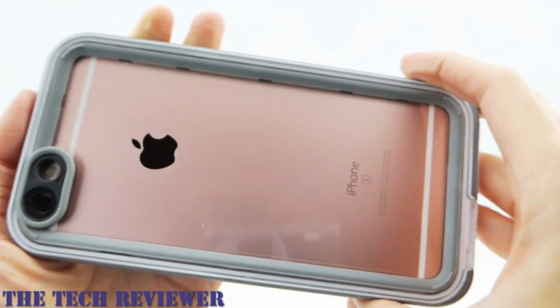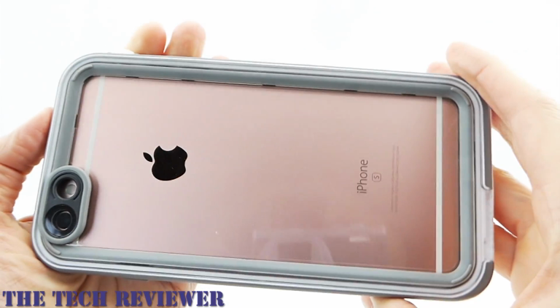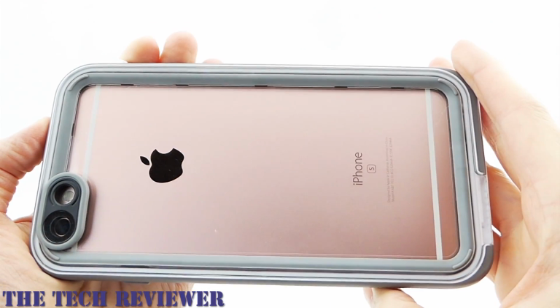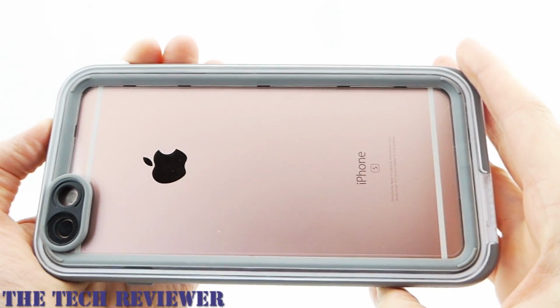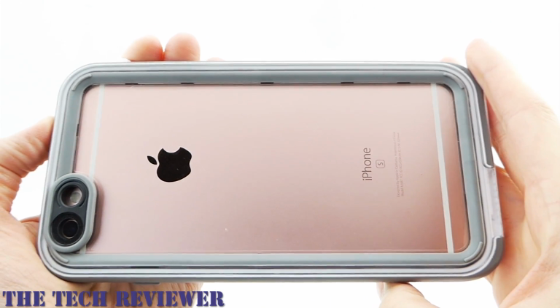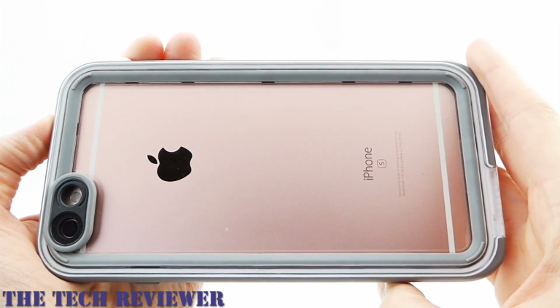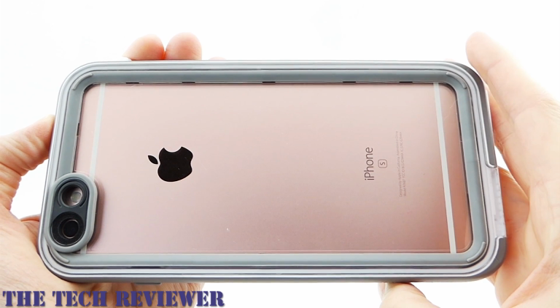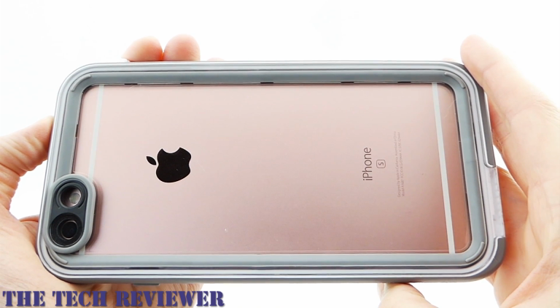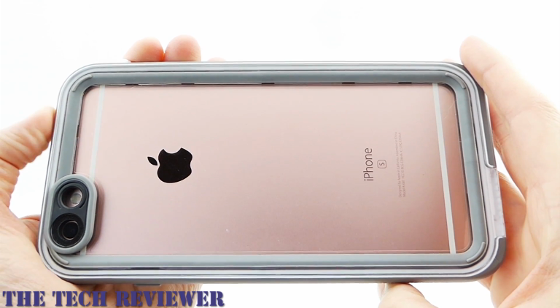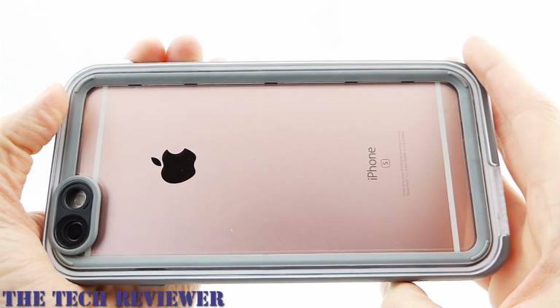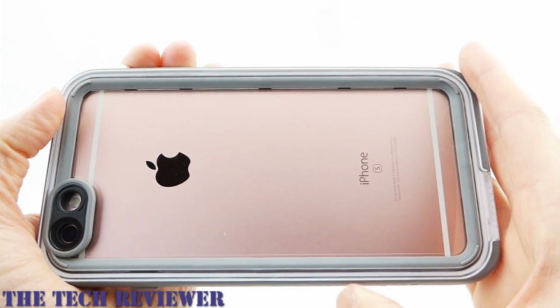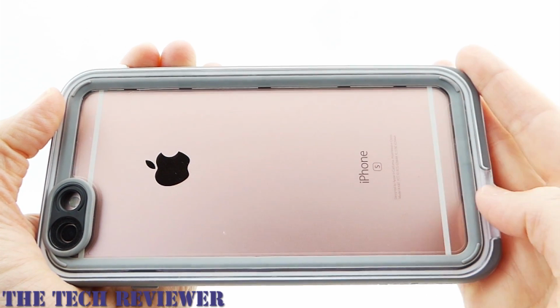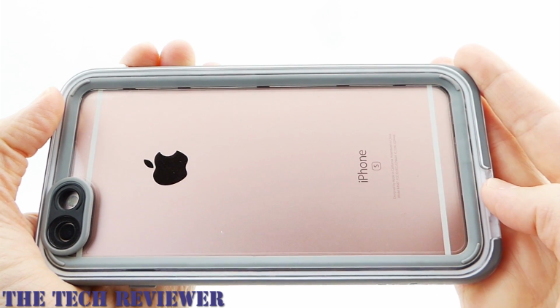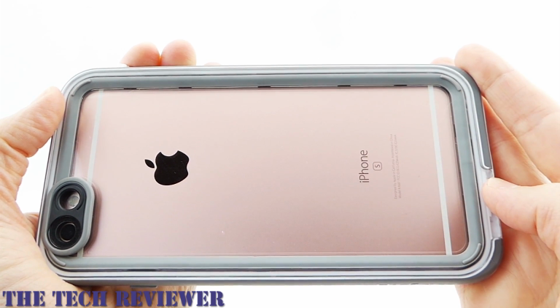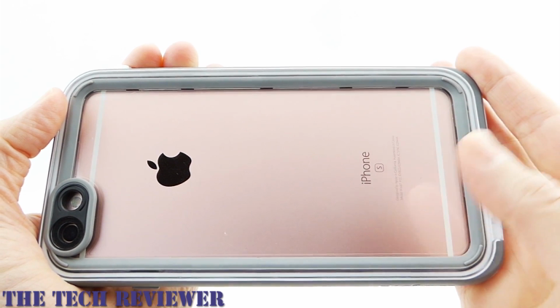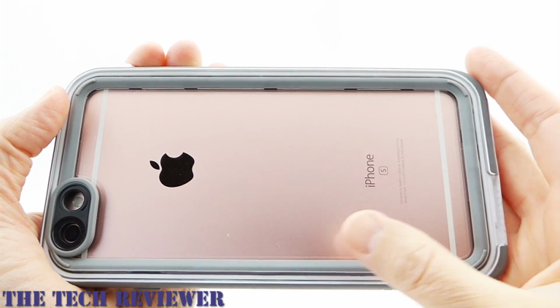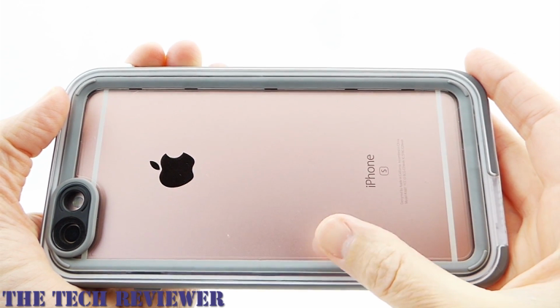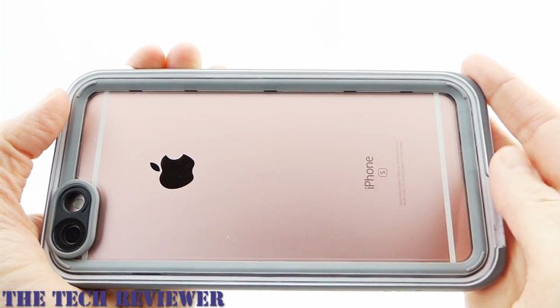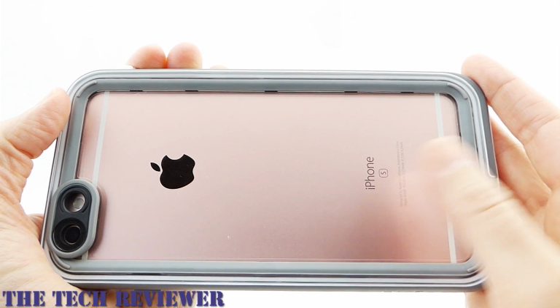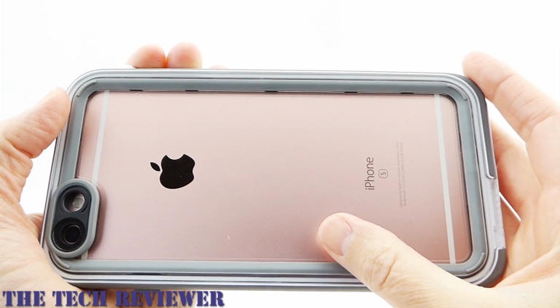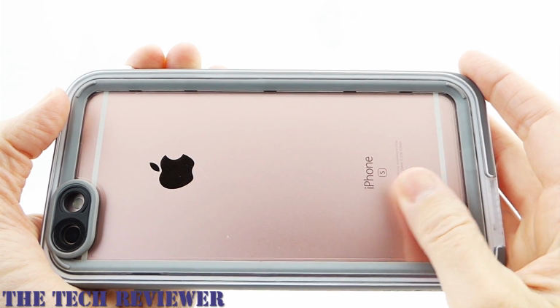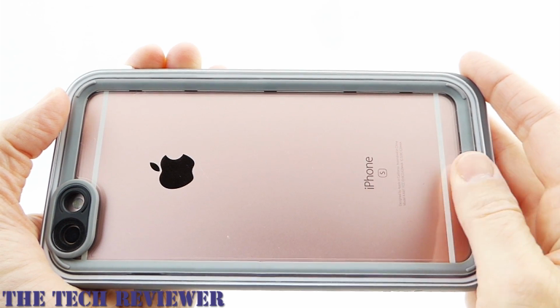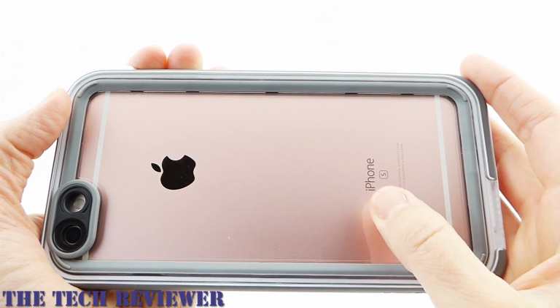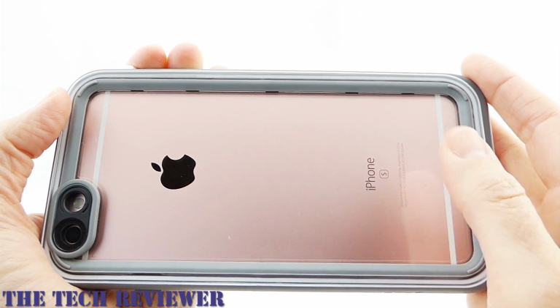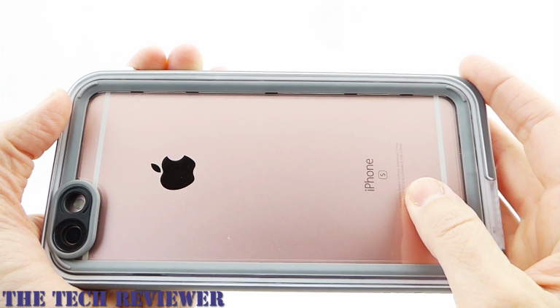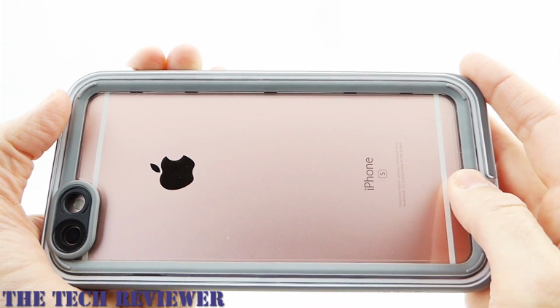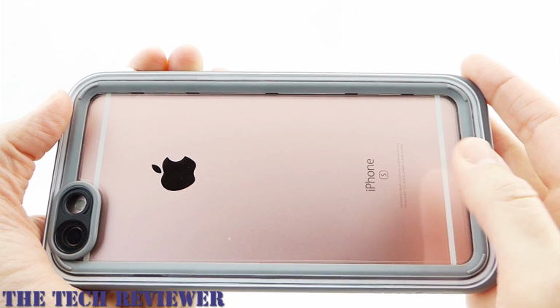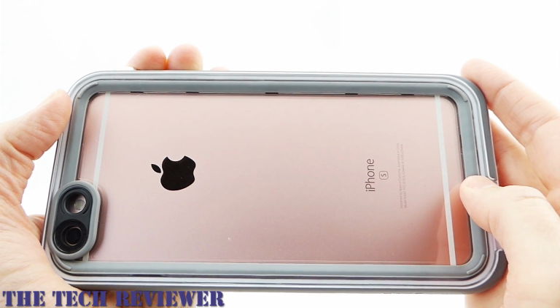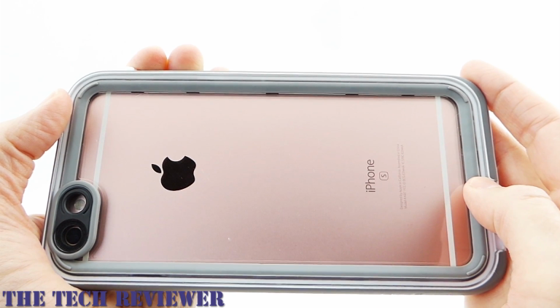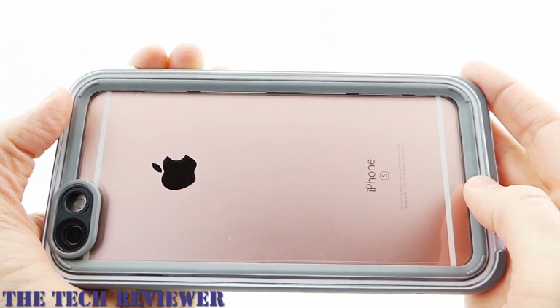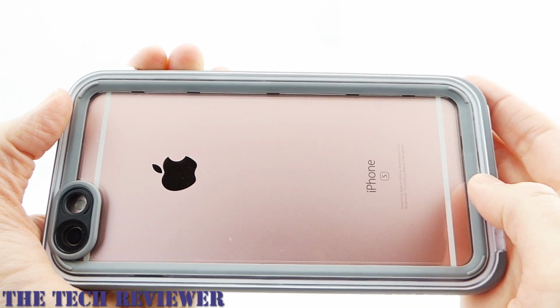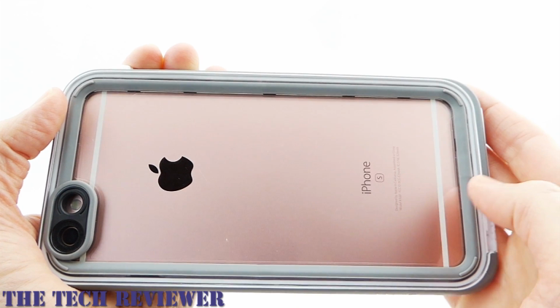I love this transparent back — it's one of the very nice things about this case. I think that overall it makes the case look smaller. The fact that you can see your phone is just visually very pleasing and, I guess you could say, smallifying.